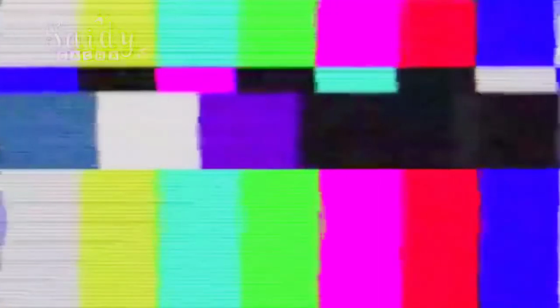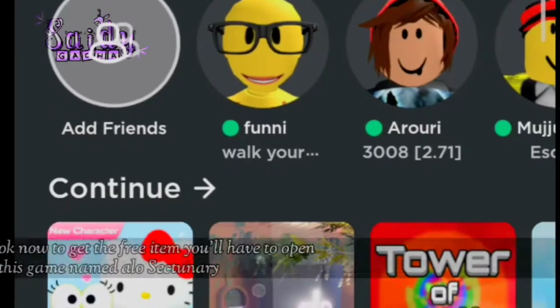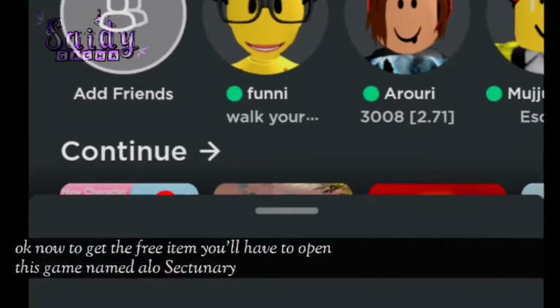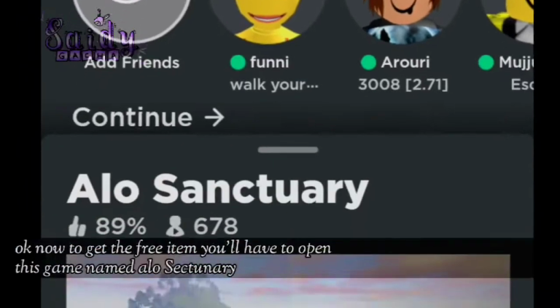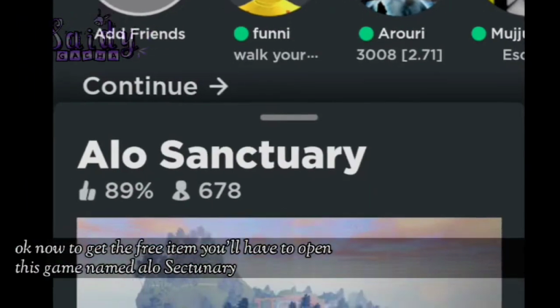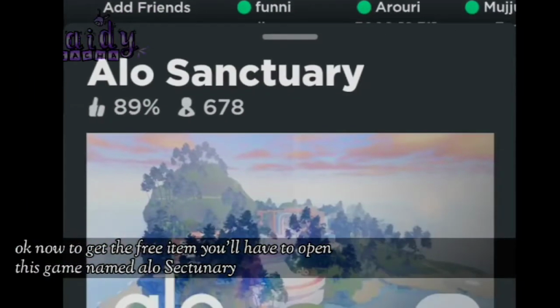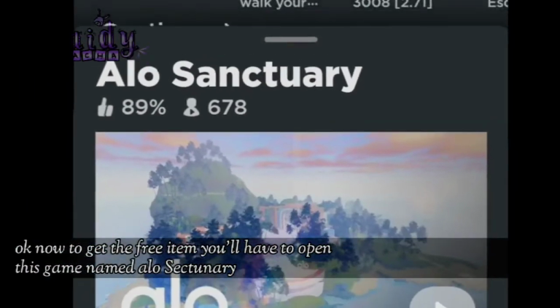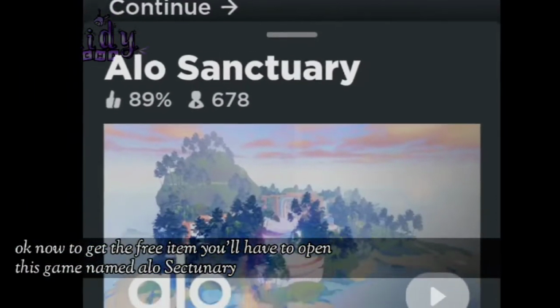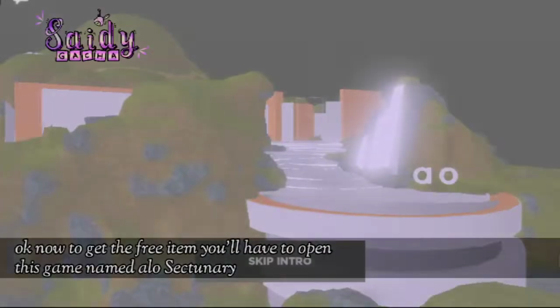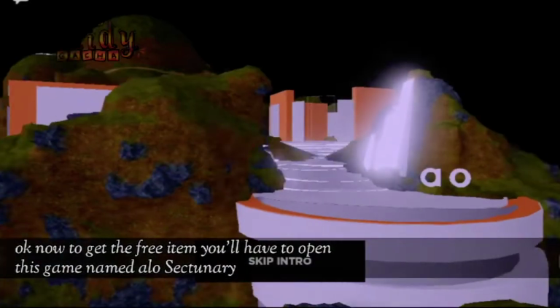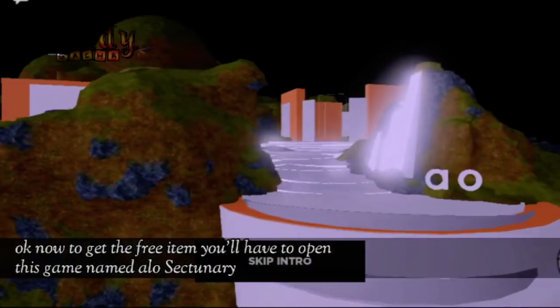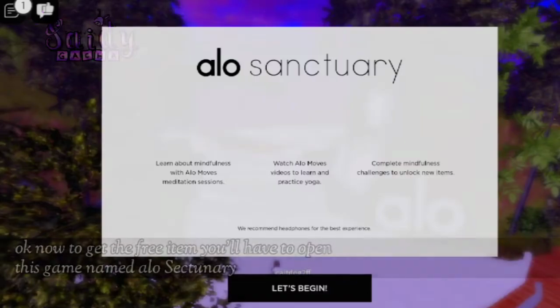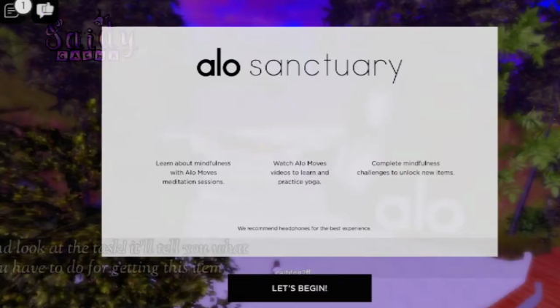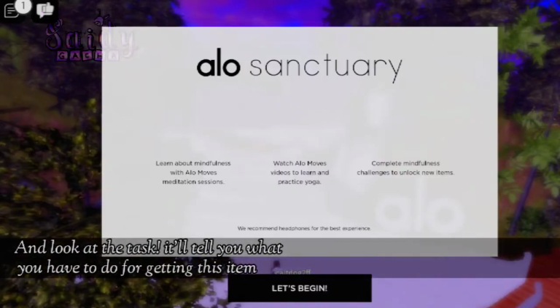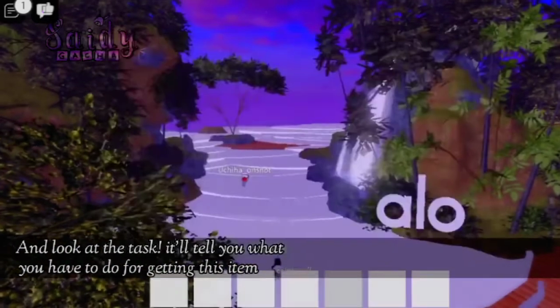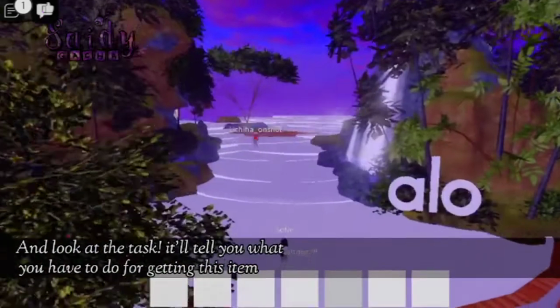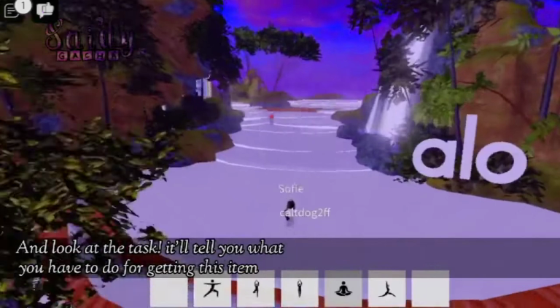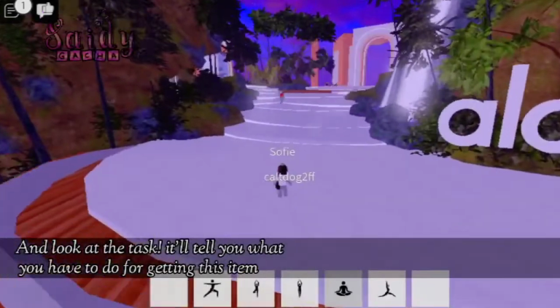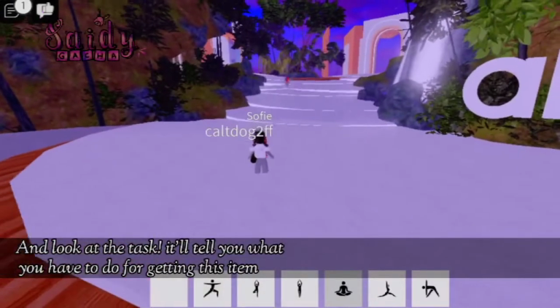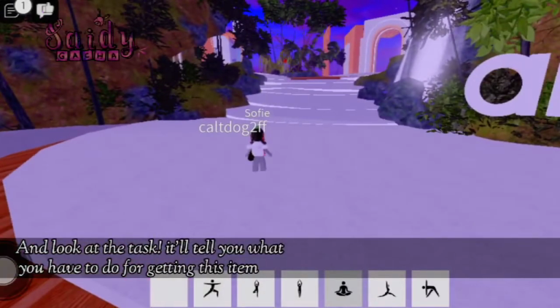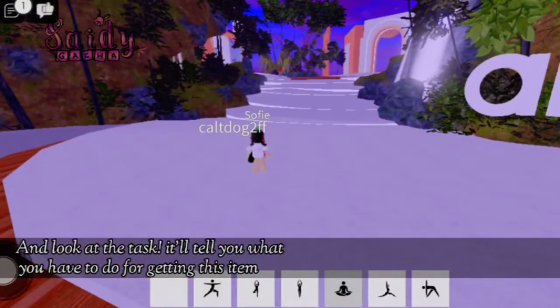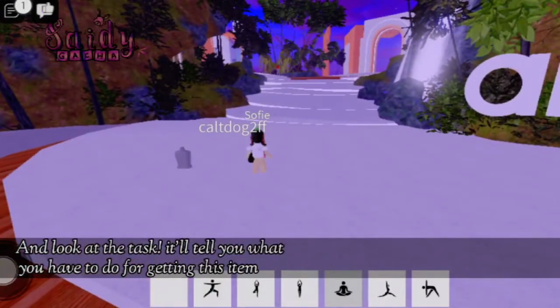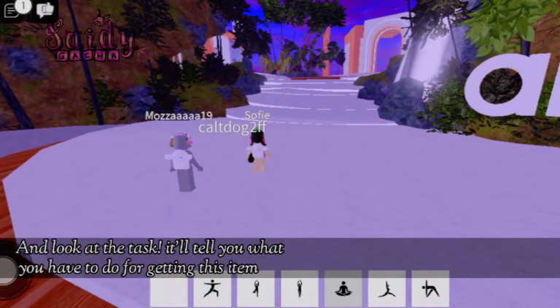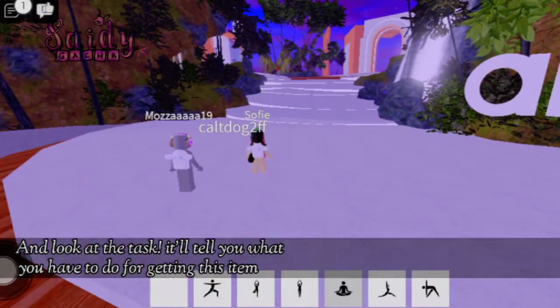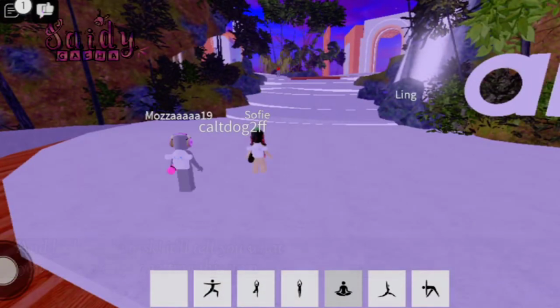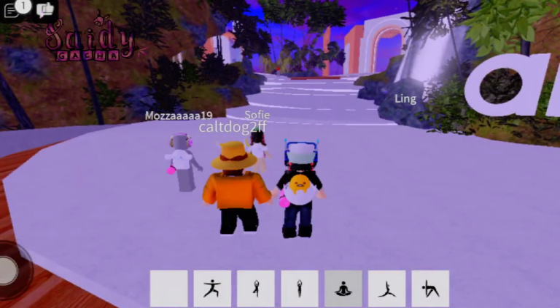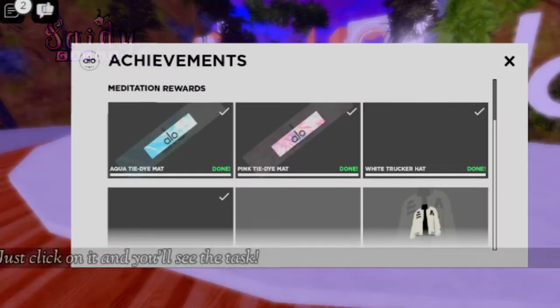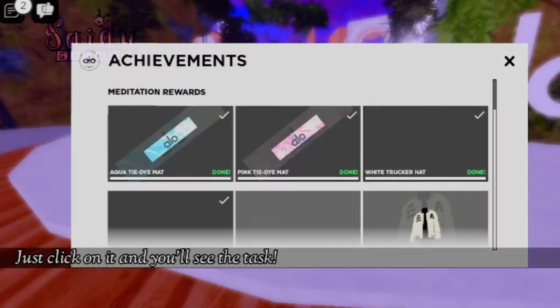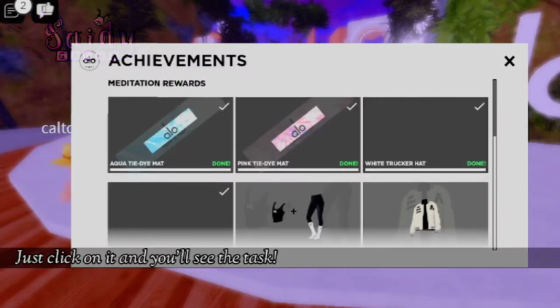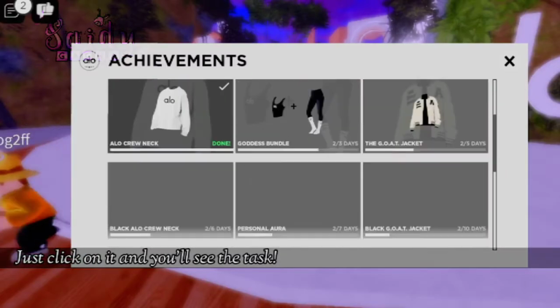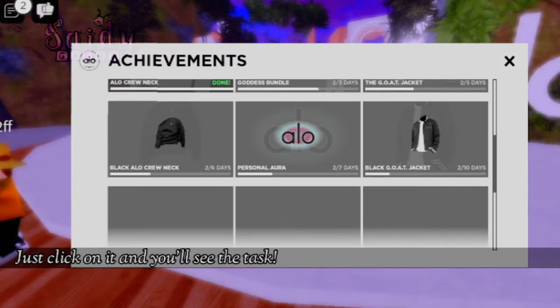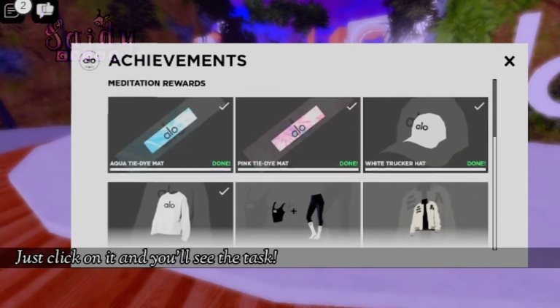Okay, now to get the item you have to open this game named Allo Sectunary and look at the task — it'll tell you what you have to do for getting this item. Just click on it and you'll see the task.